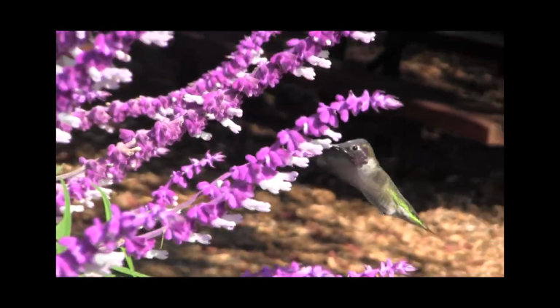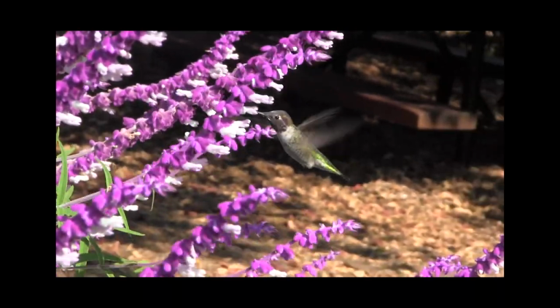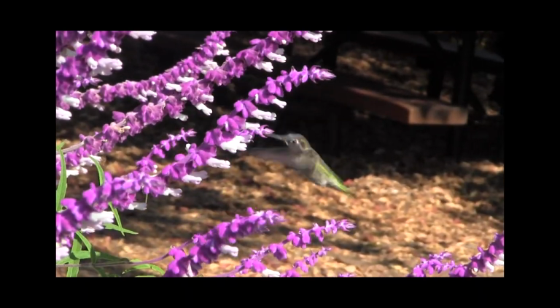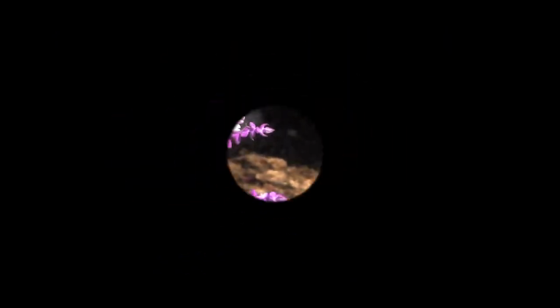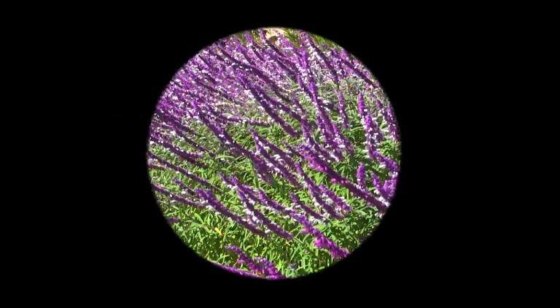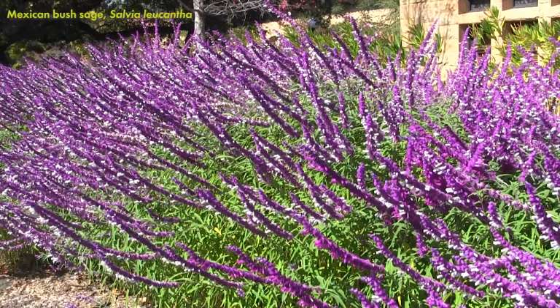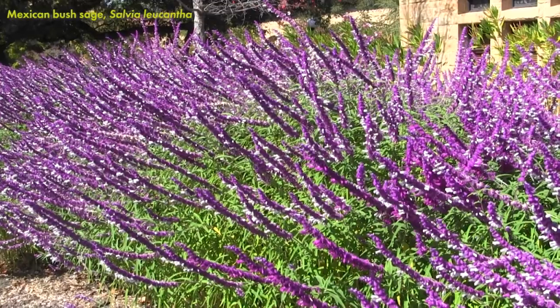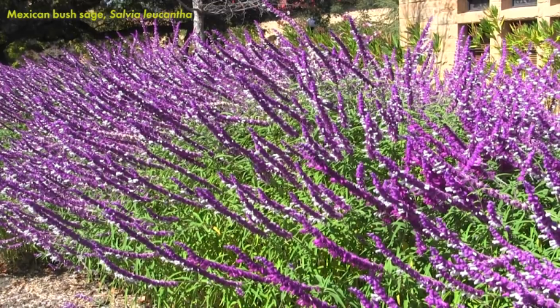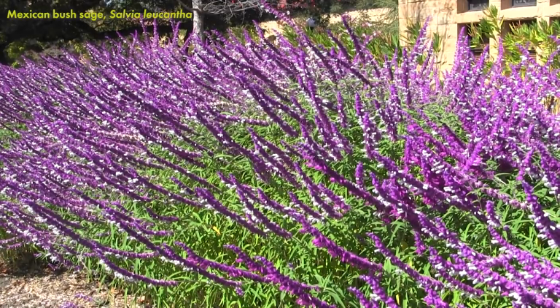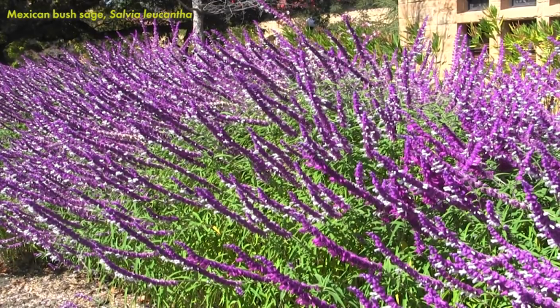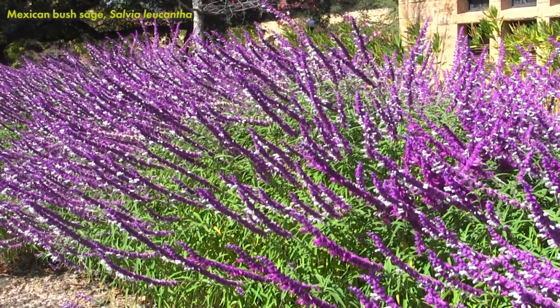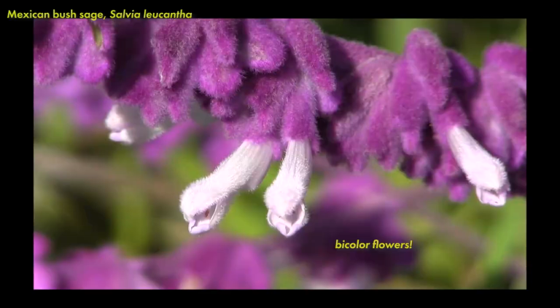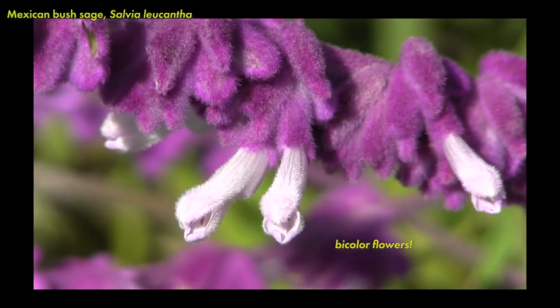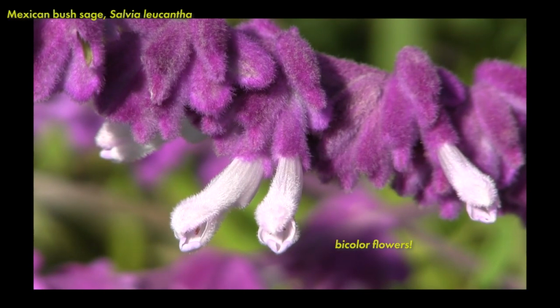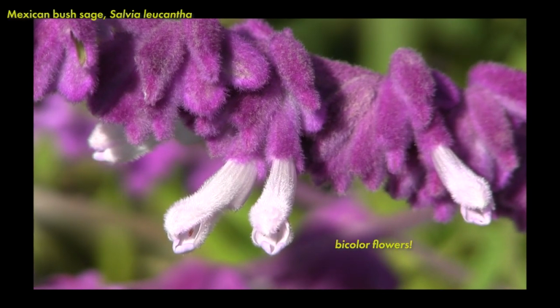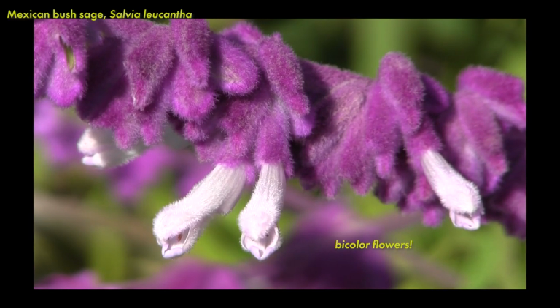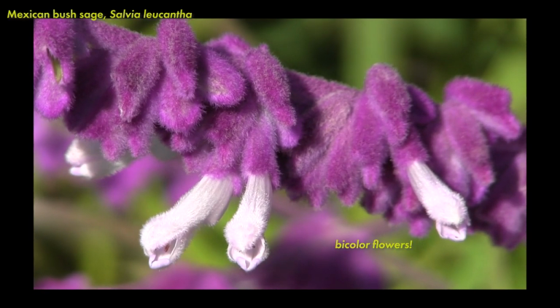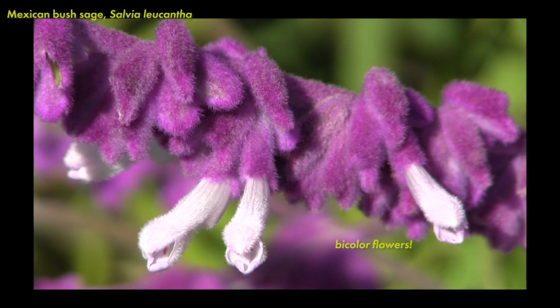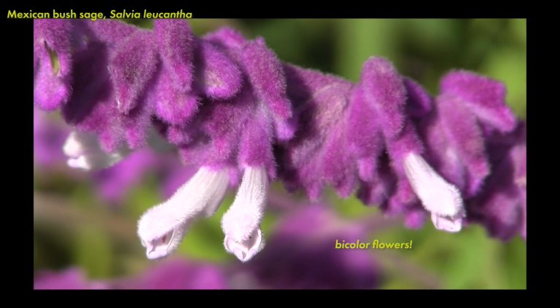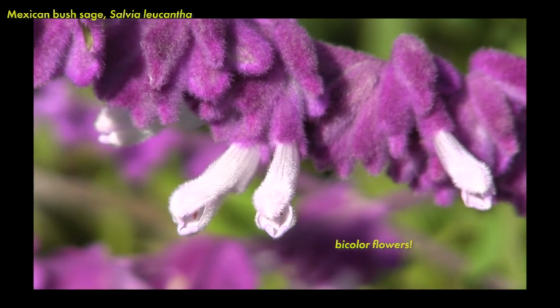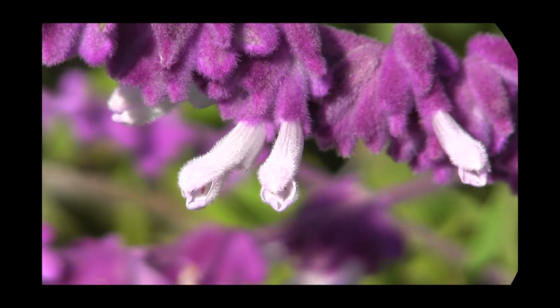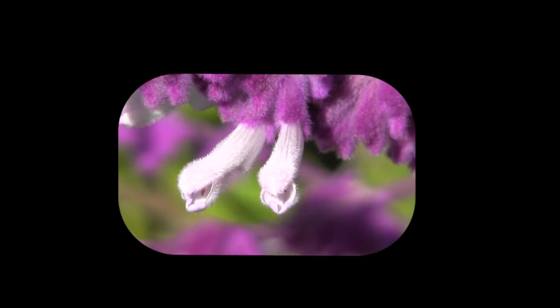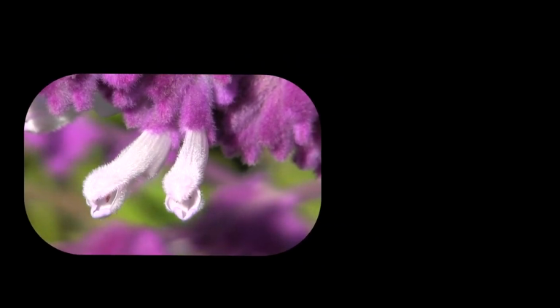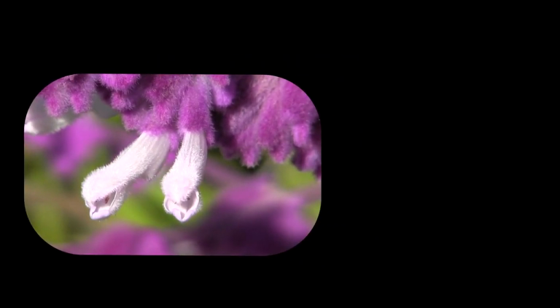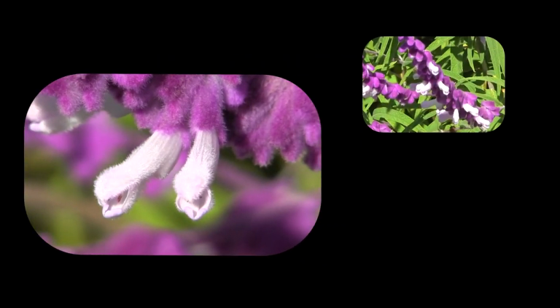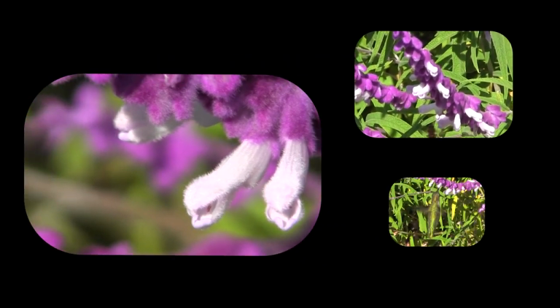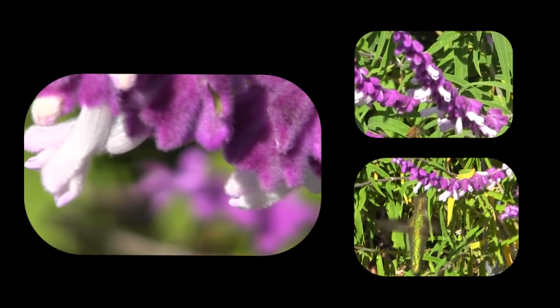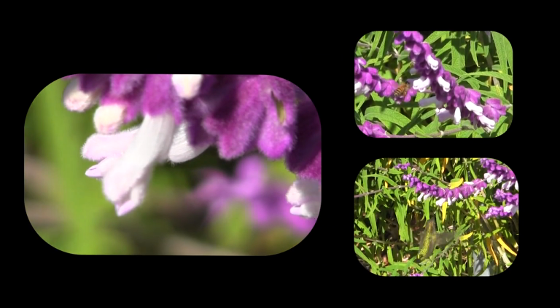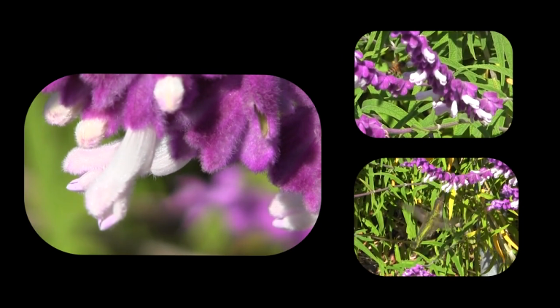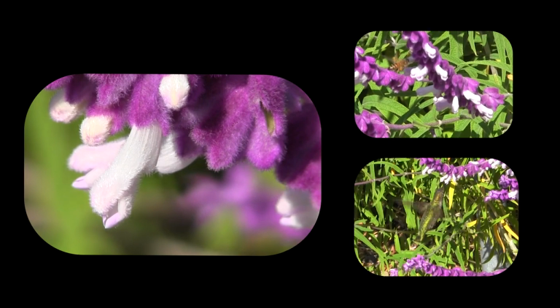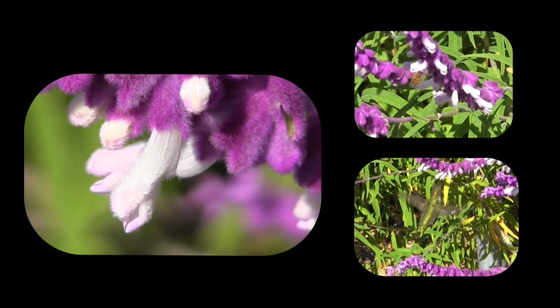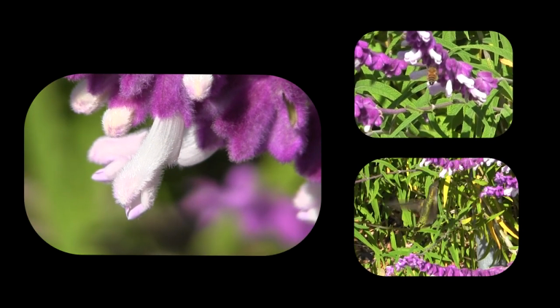In this moment, I was standing right next to a patch of Mexican bush sage with spikes of velvety purple and white flowers in full bloom. These flowers attract bees and hummingbirds, which then drink nectar and pollinate the flowers.